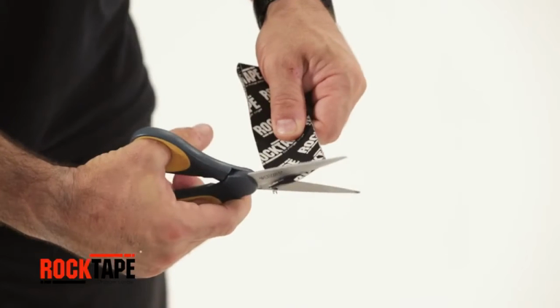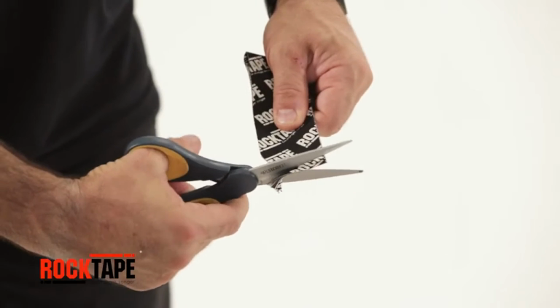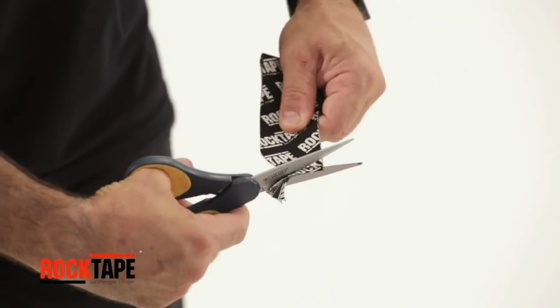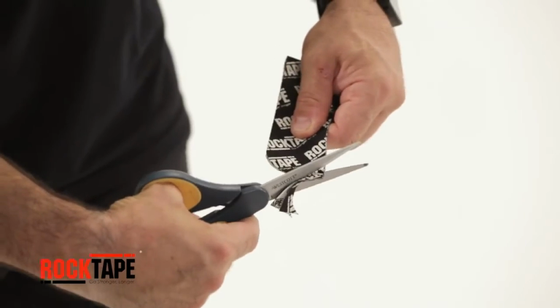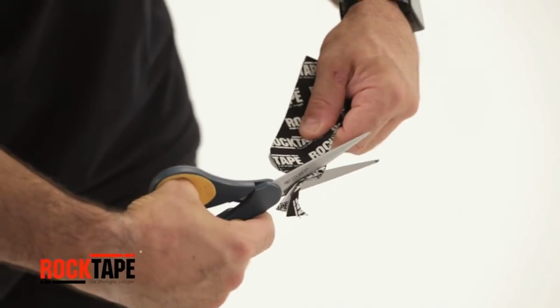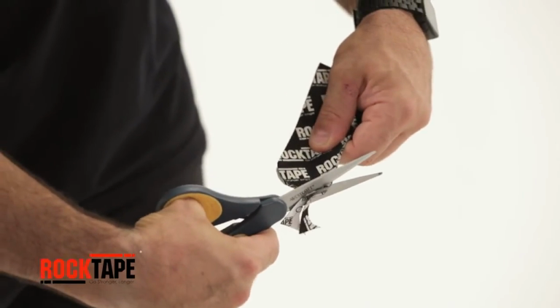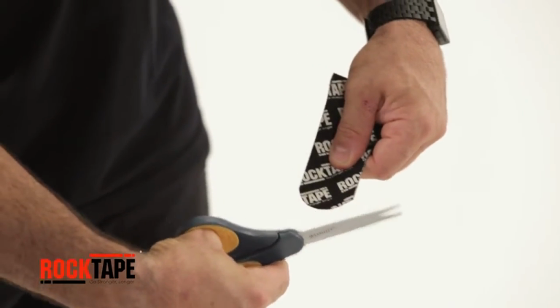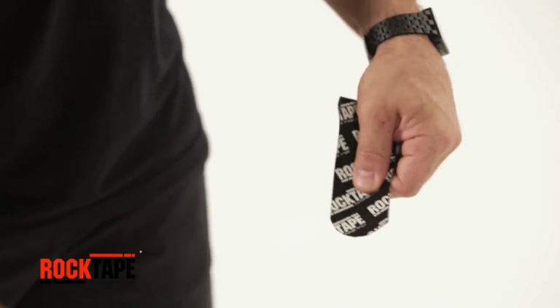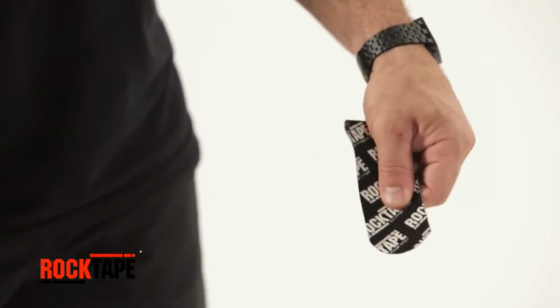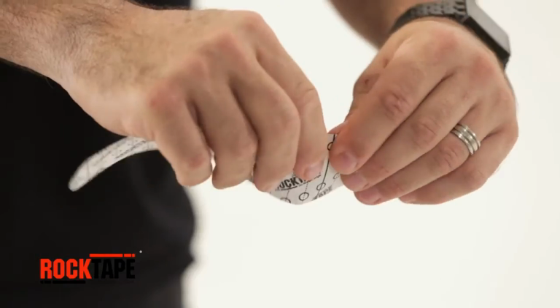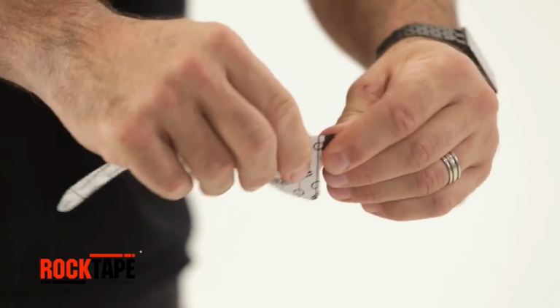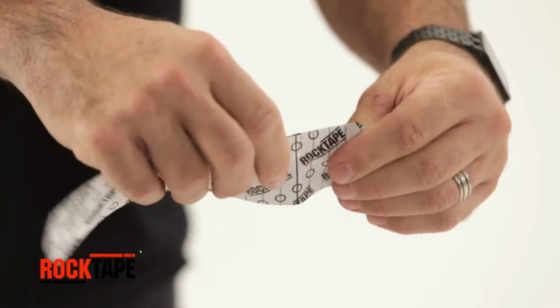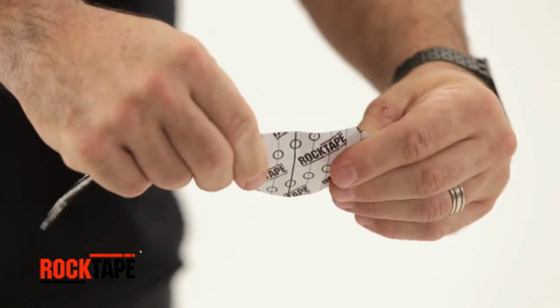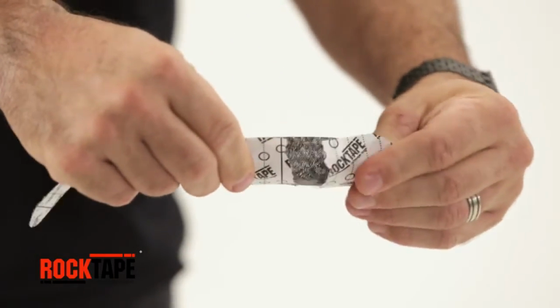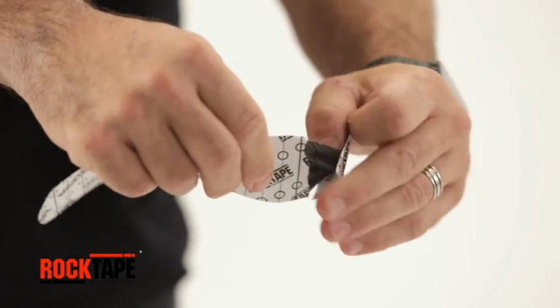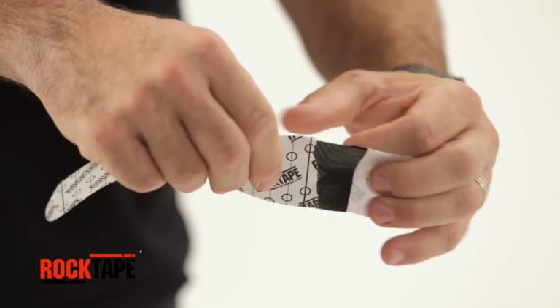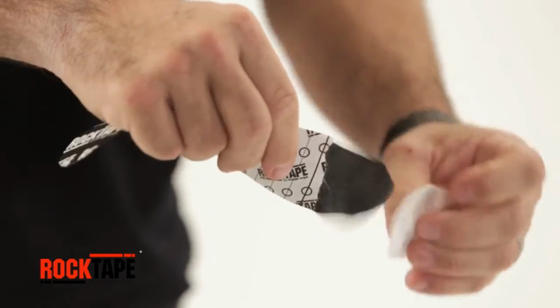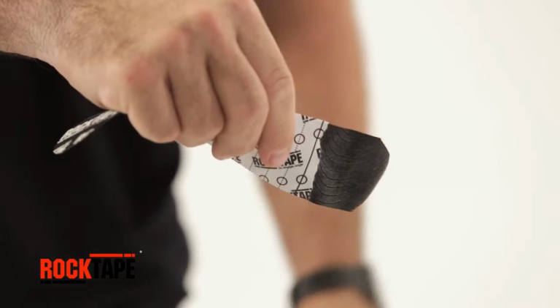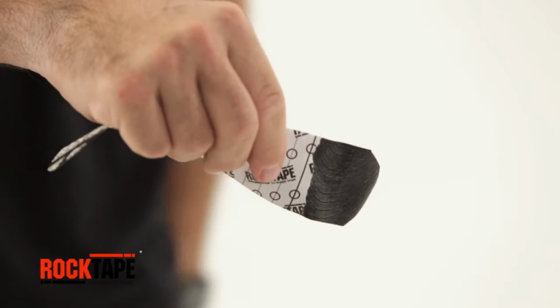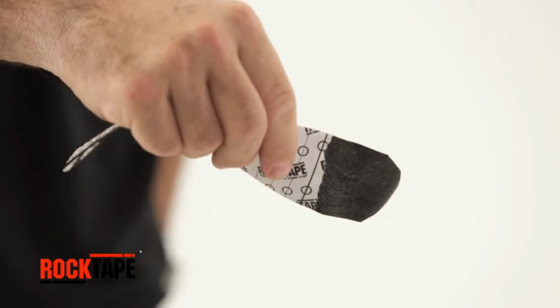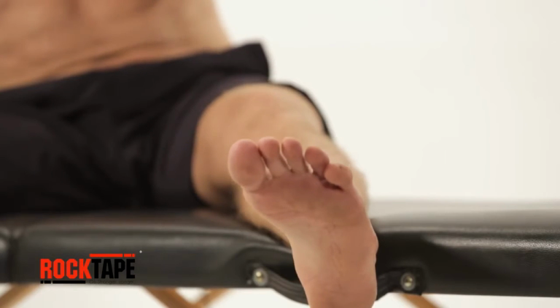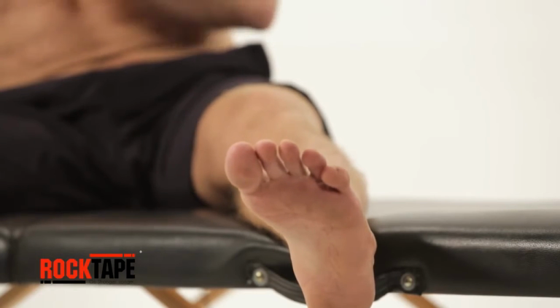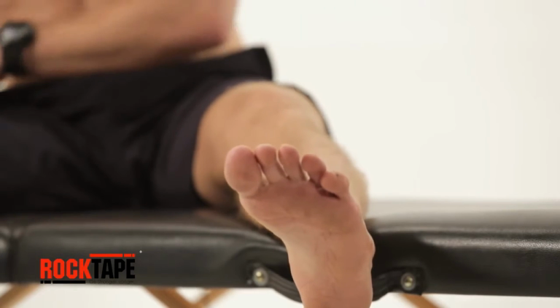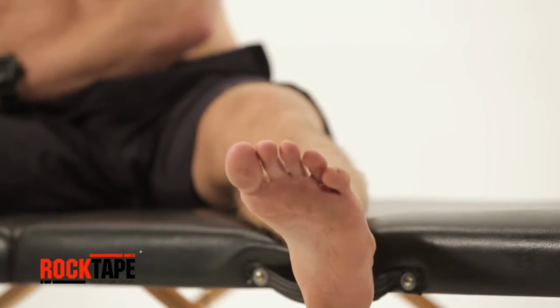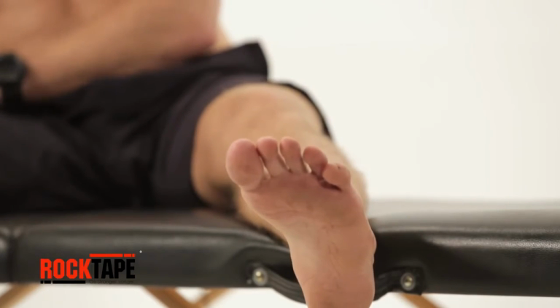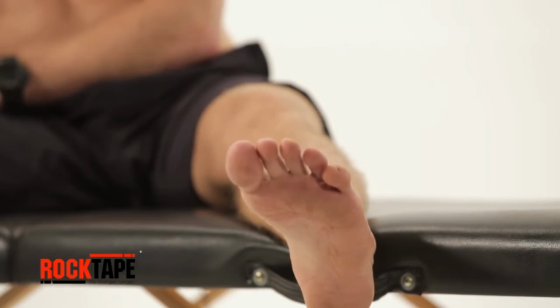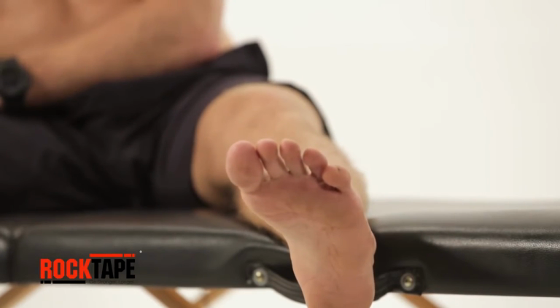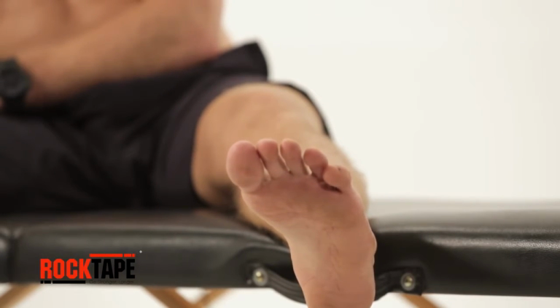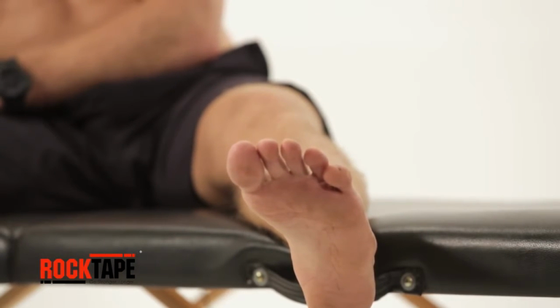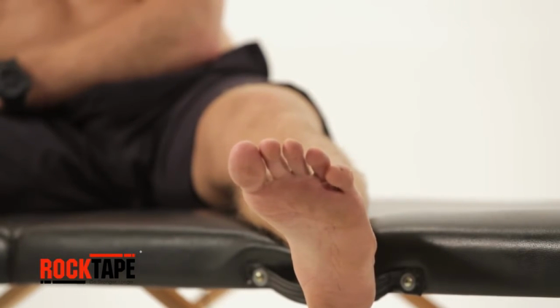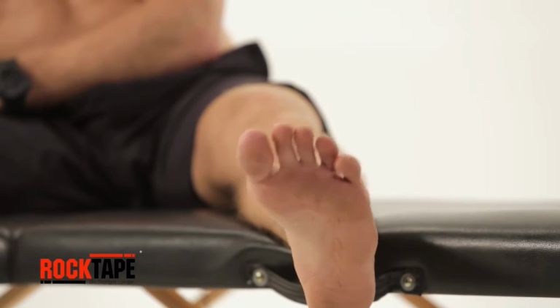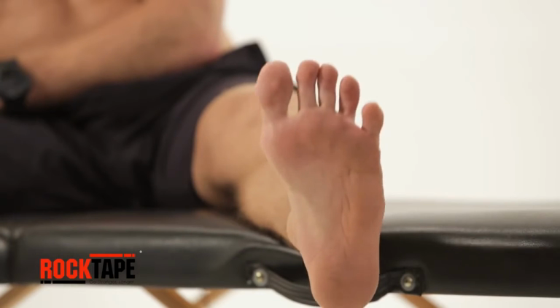Round the tape's corners to avoid catching on gear or clothing. From a seated position, stretch the skin by reaching toes towards the shin.